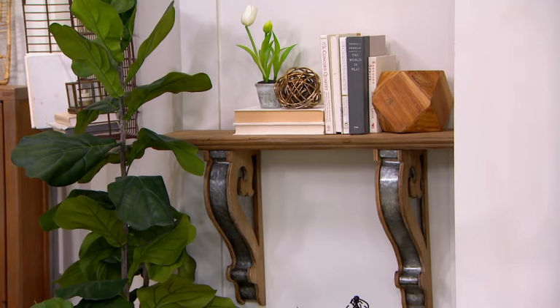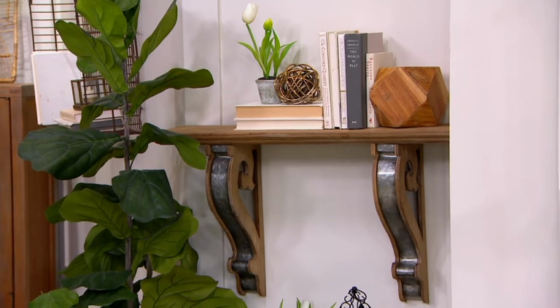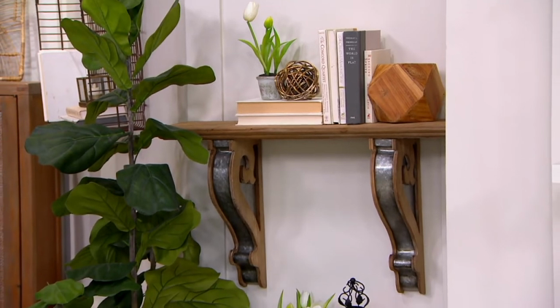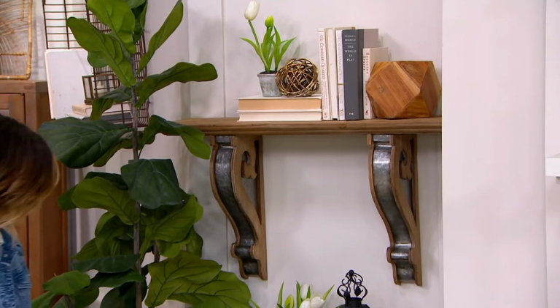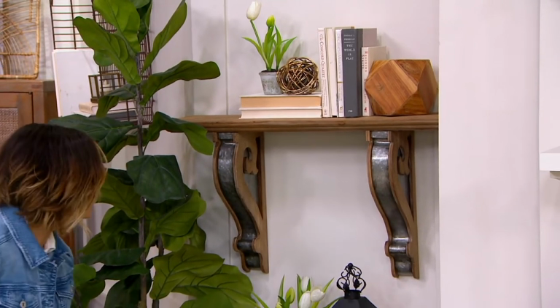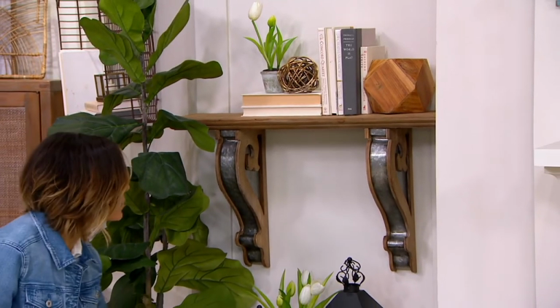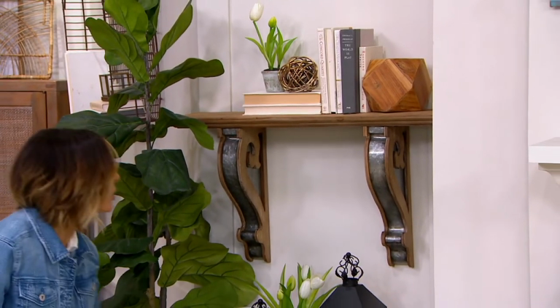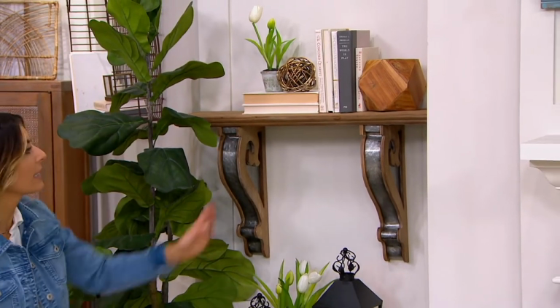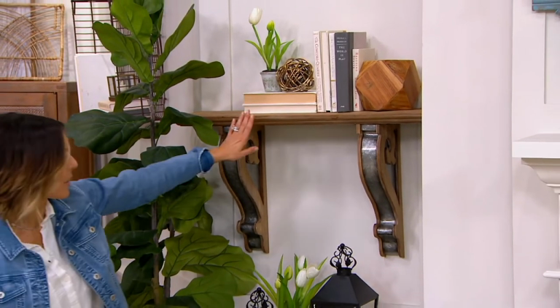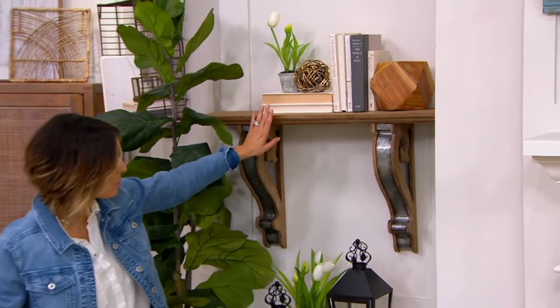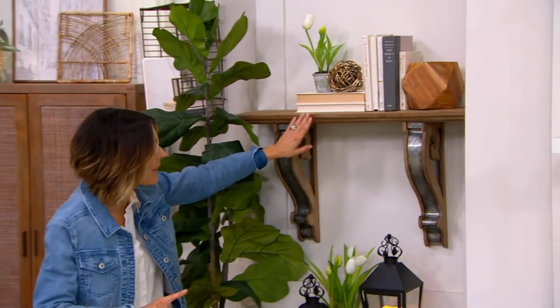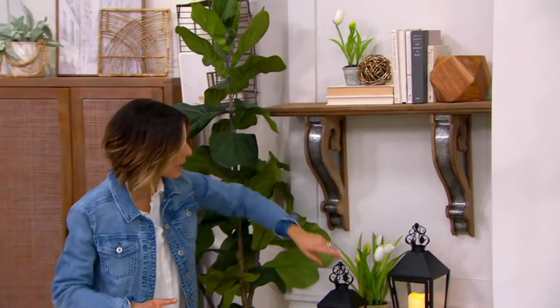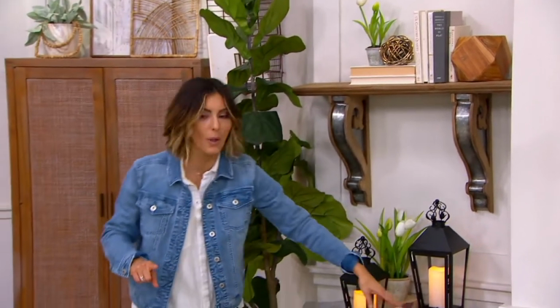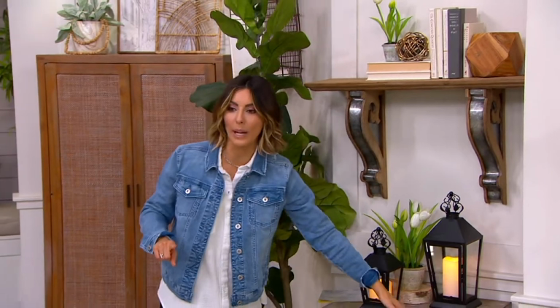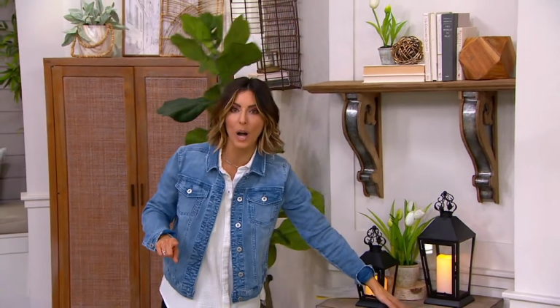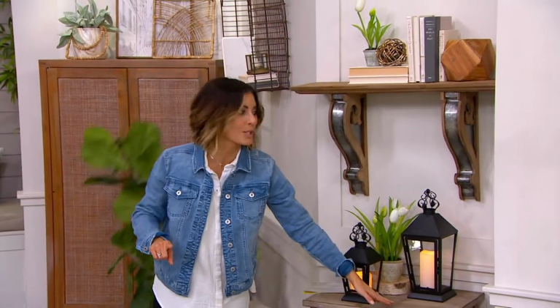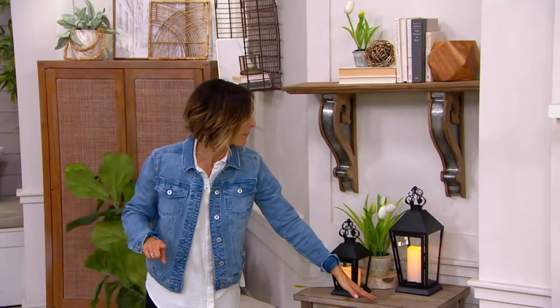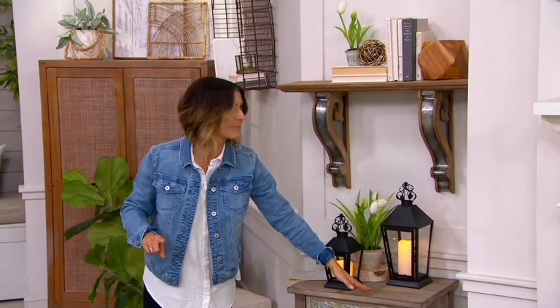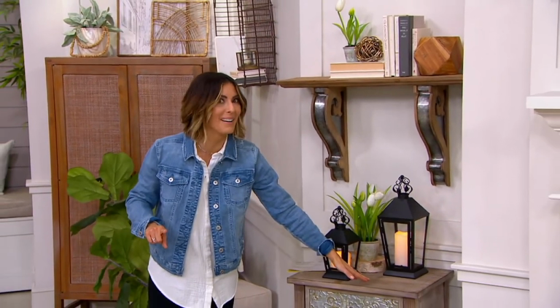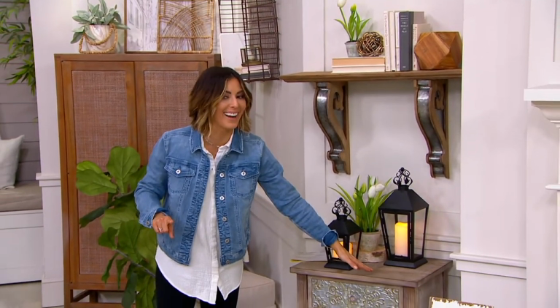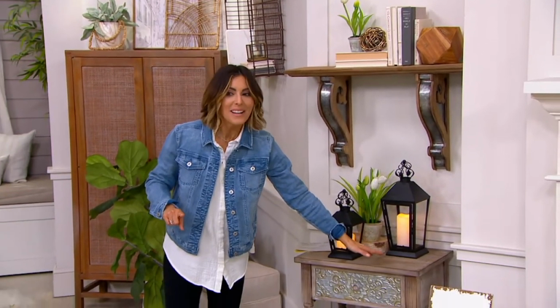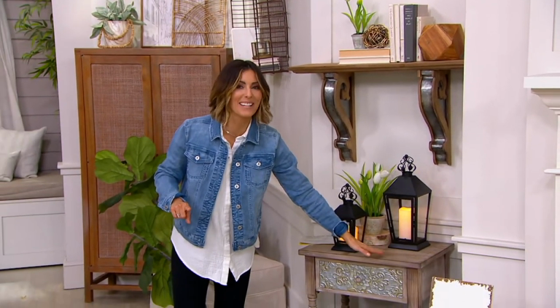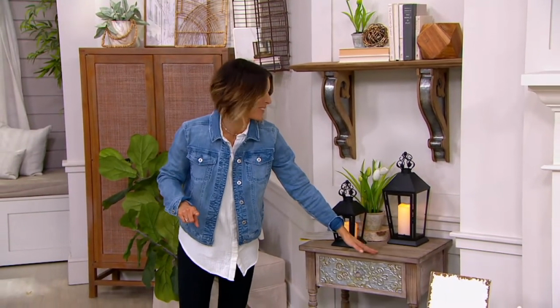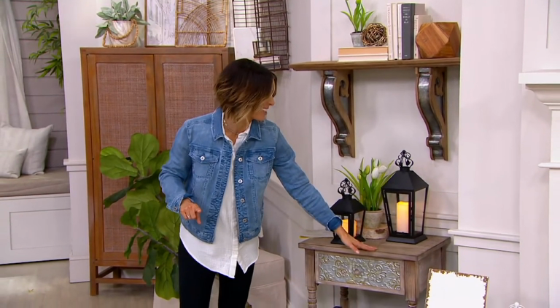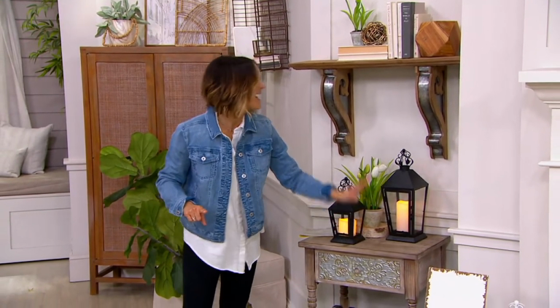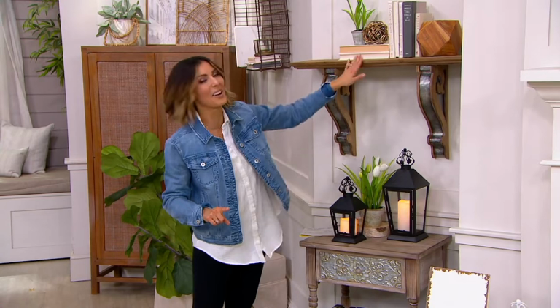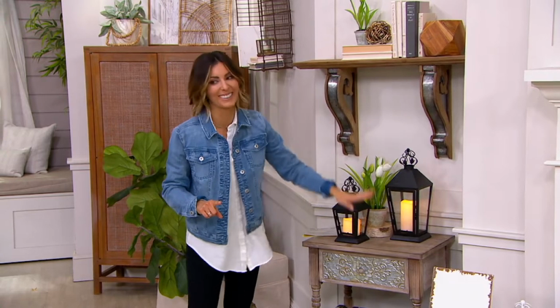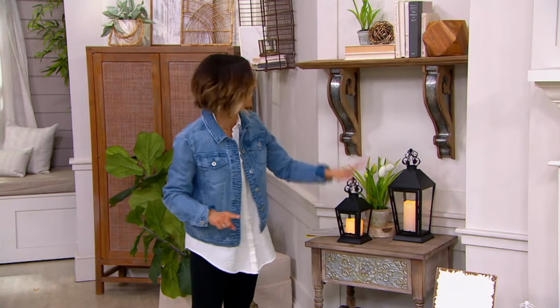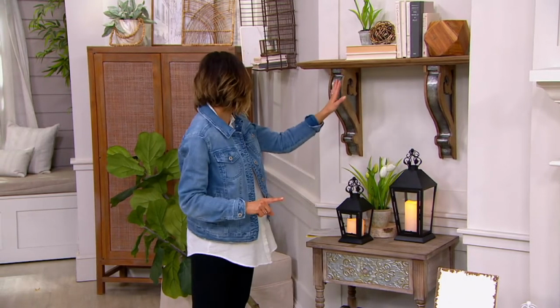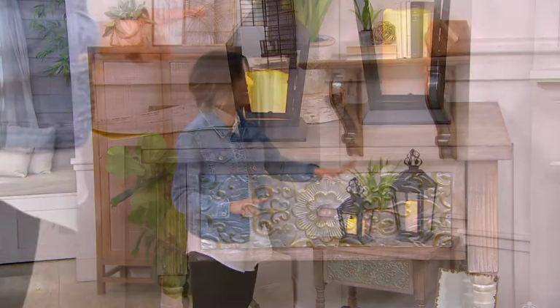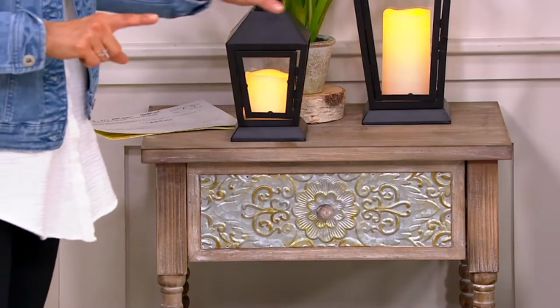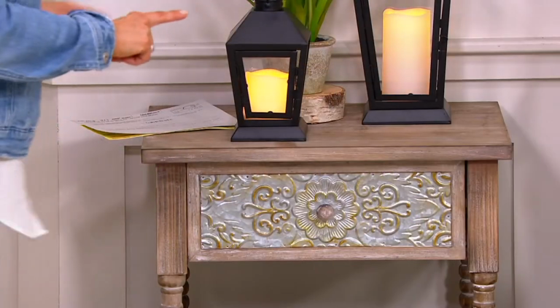We have two colors. This one we're calling natural, but if anybody bought the whitewashed pieces of furniture, it goes really nicely with the whitewashed.